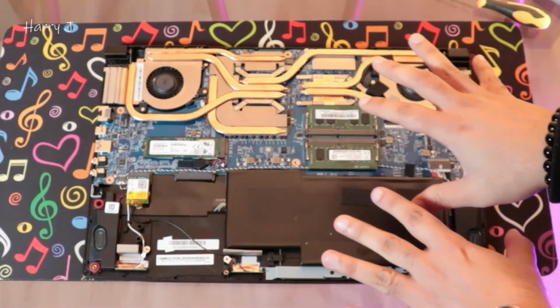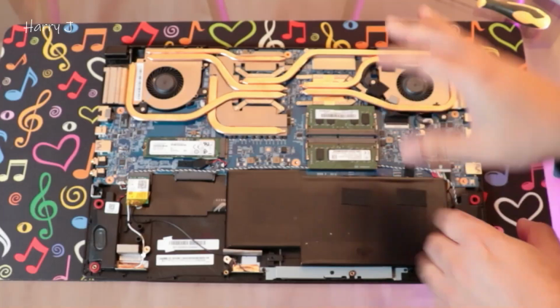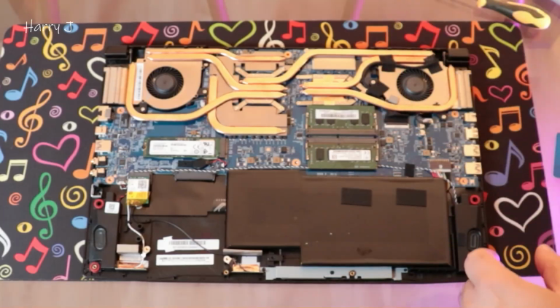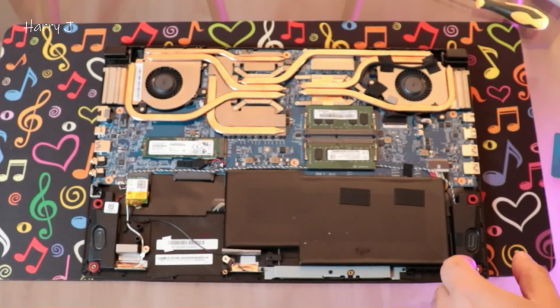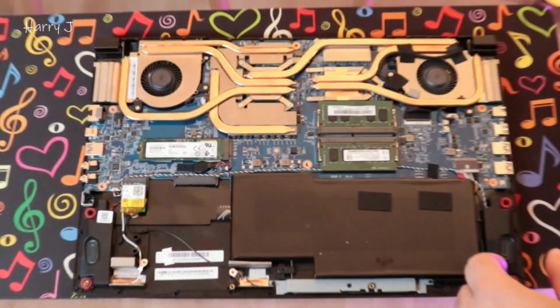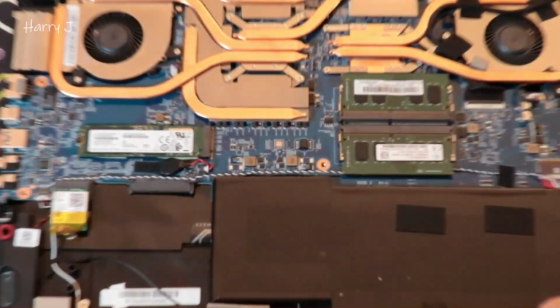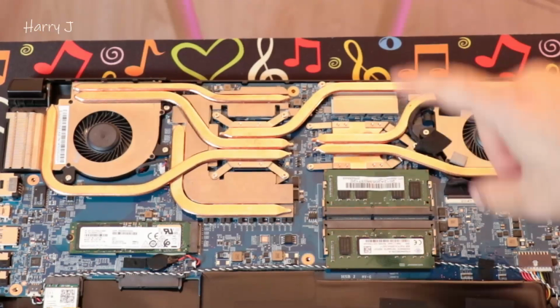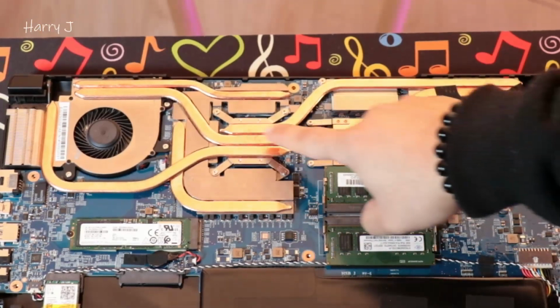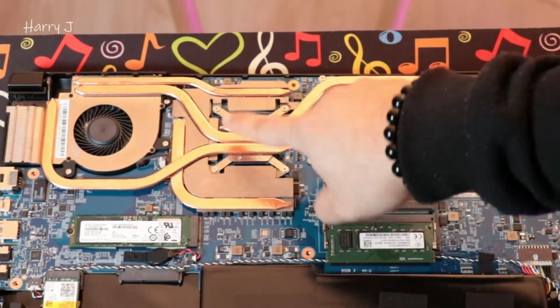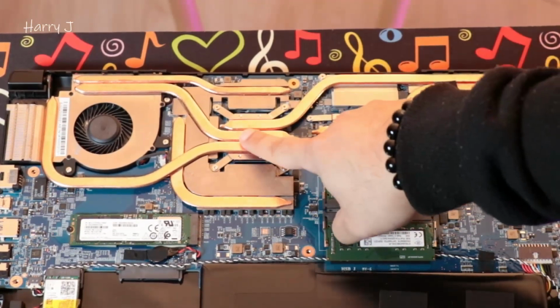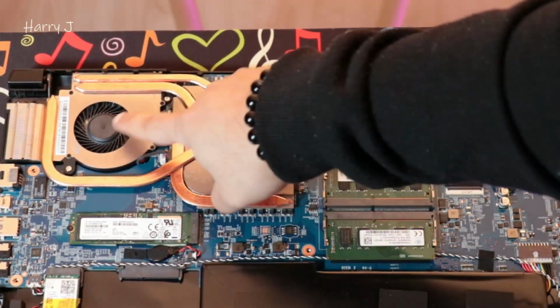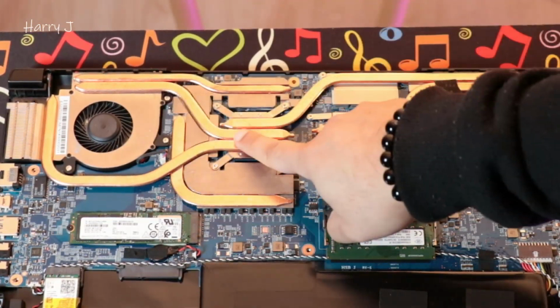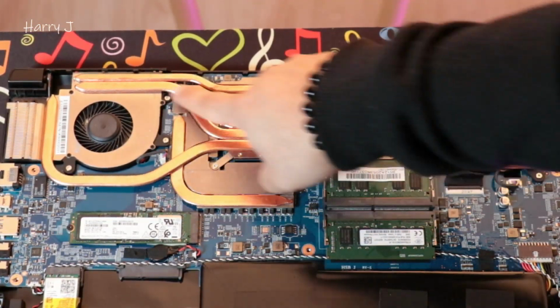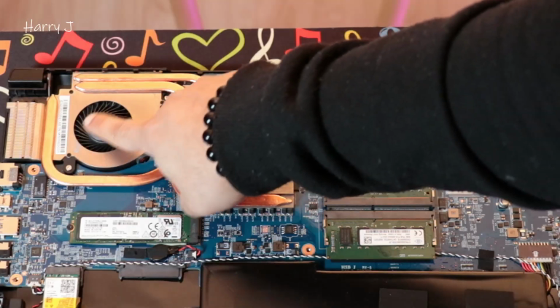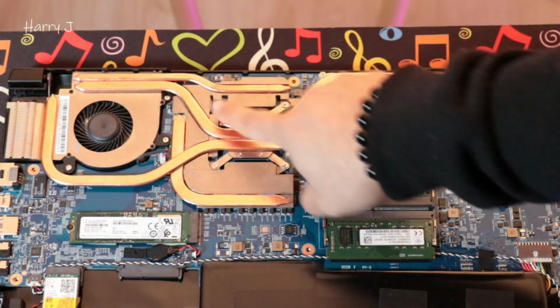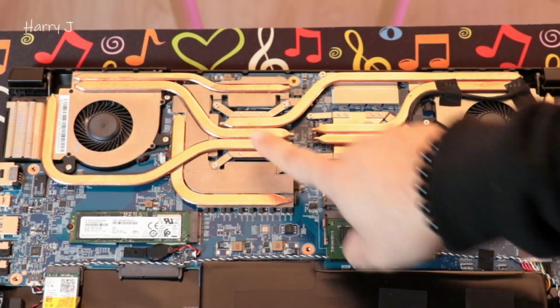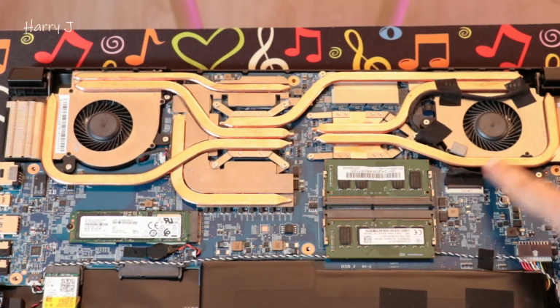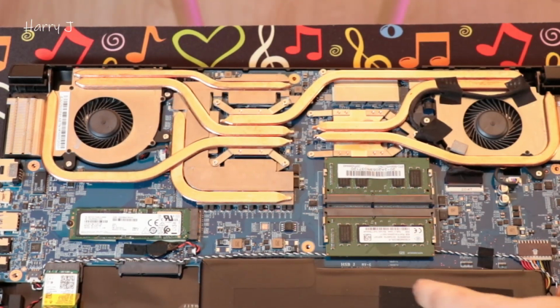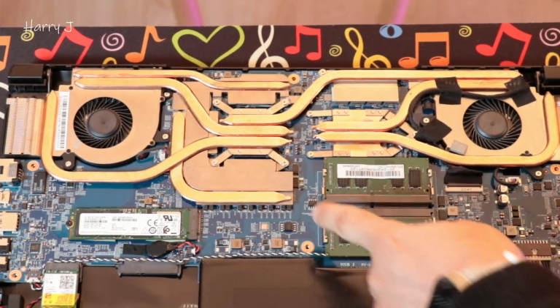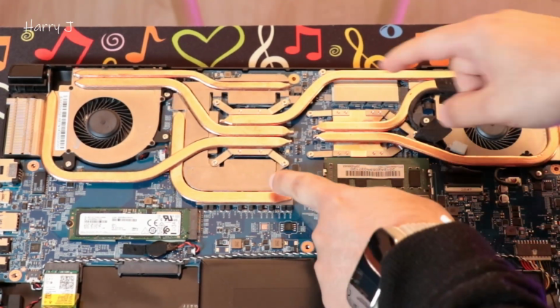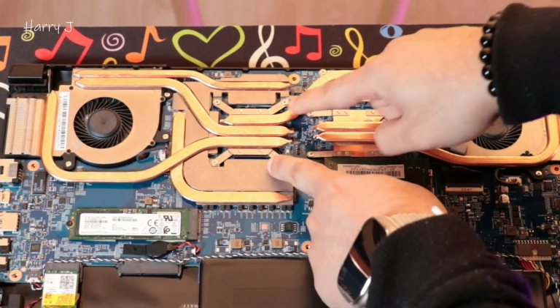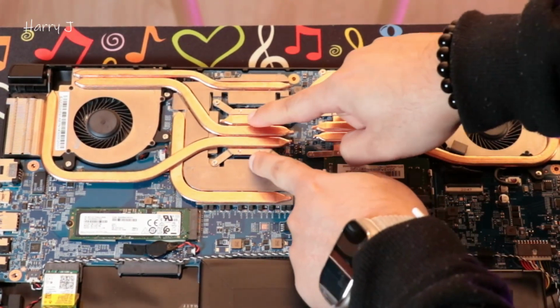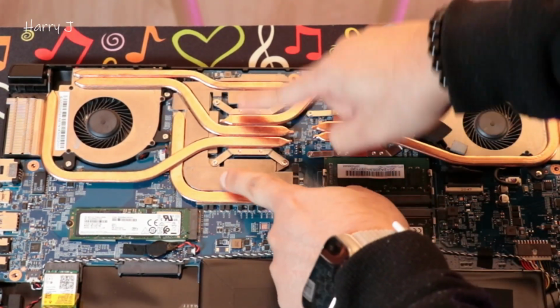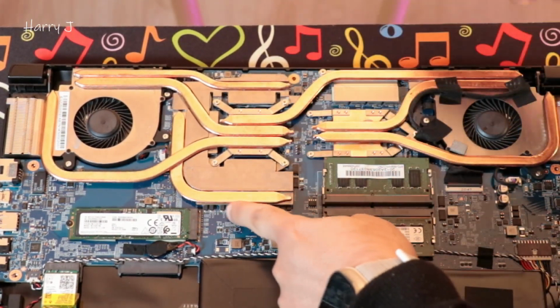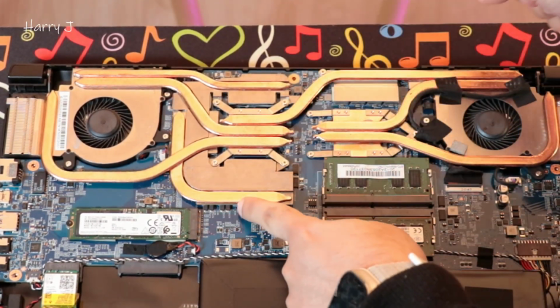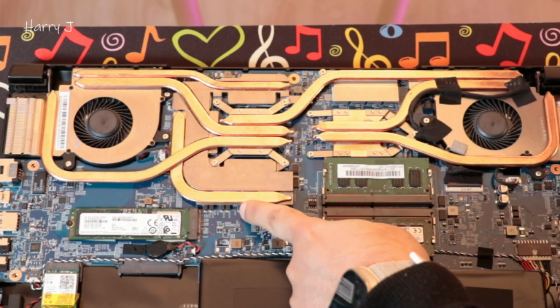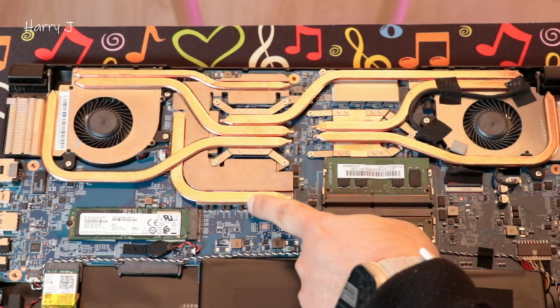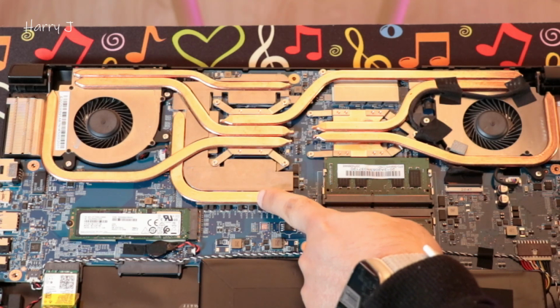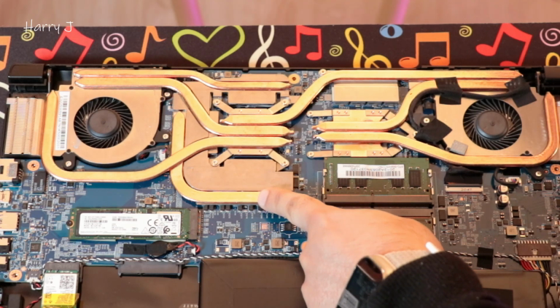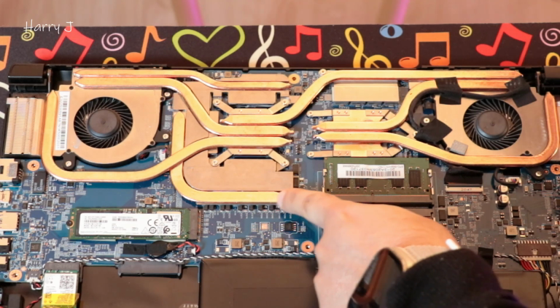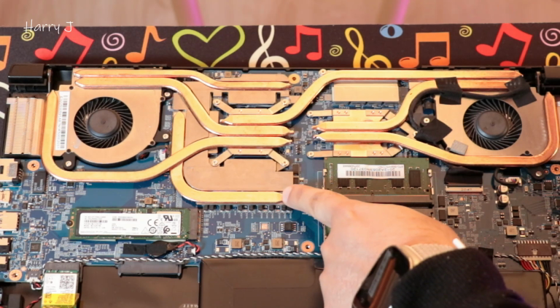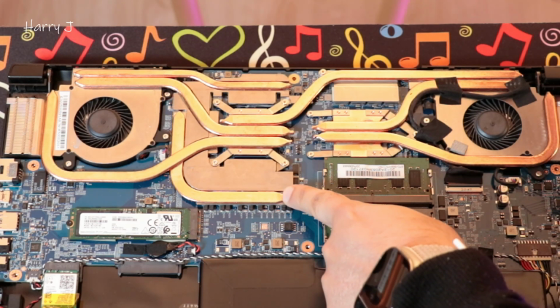Our focus will be here. We have the processor and the cooler of the processor here. We'll see the screws and all the things you have to take out.